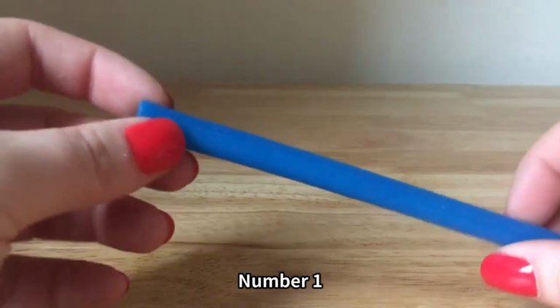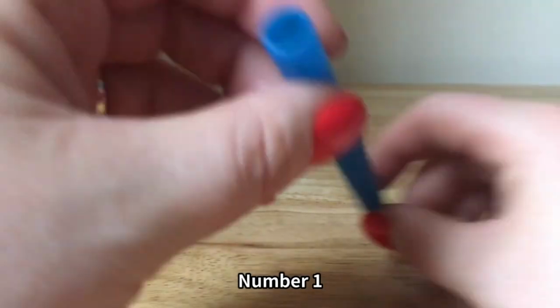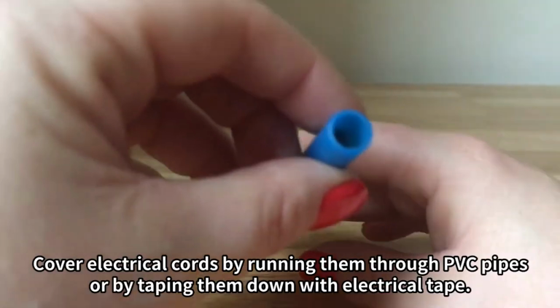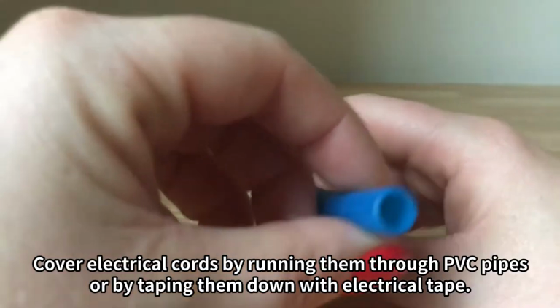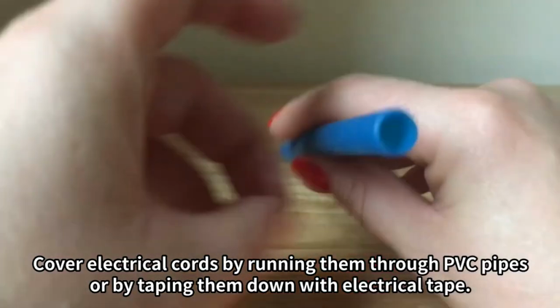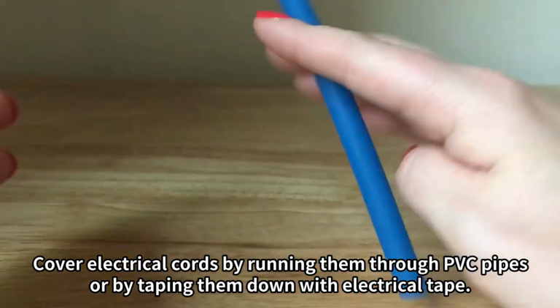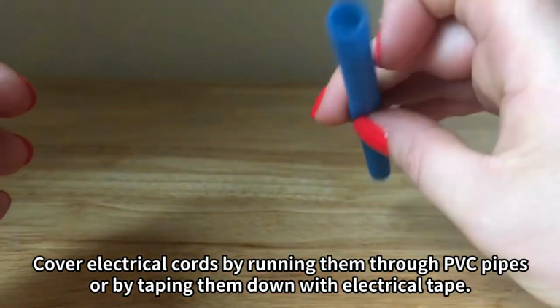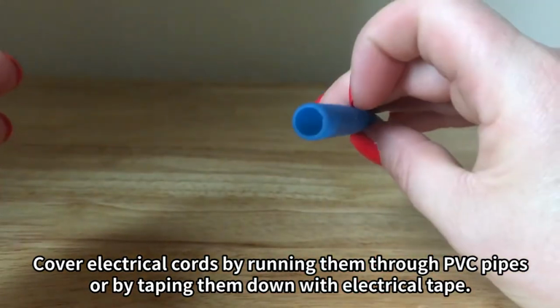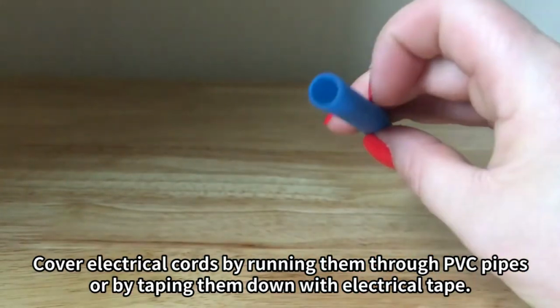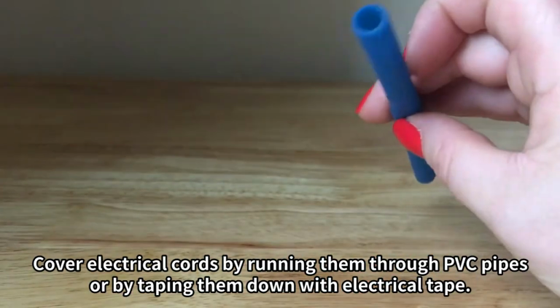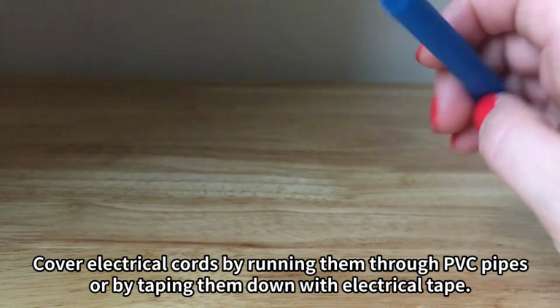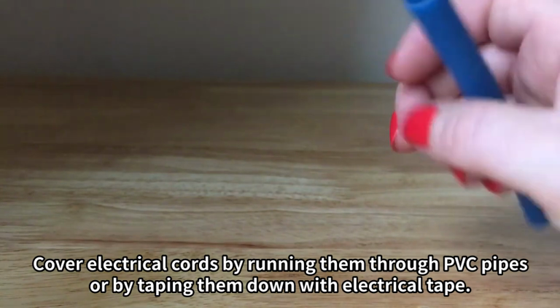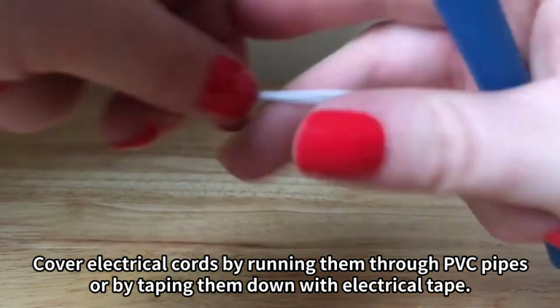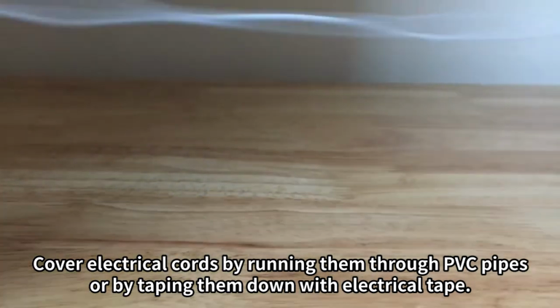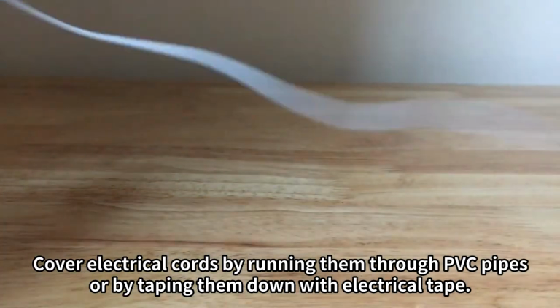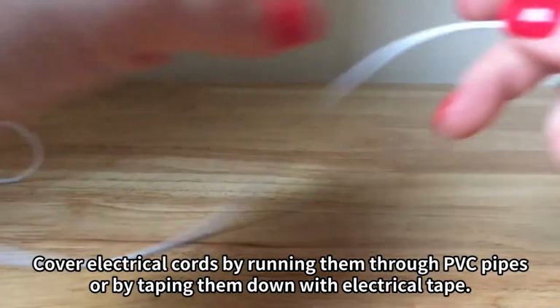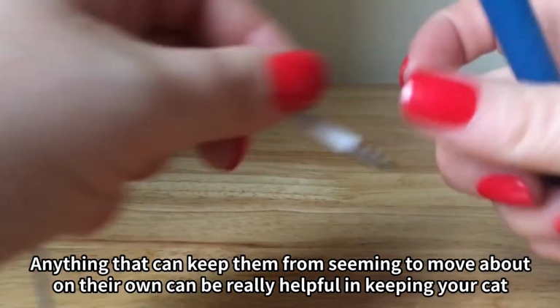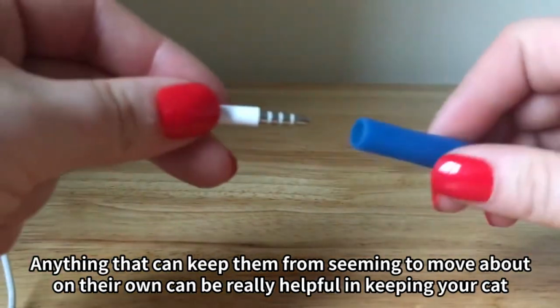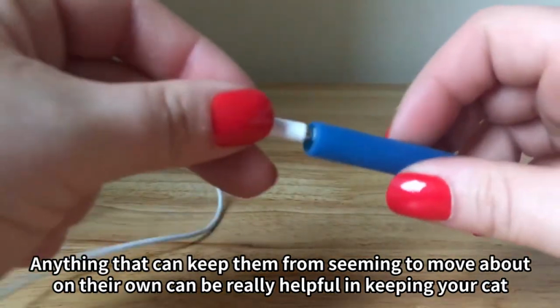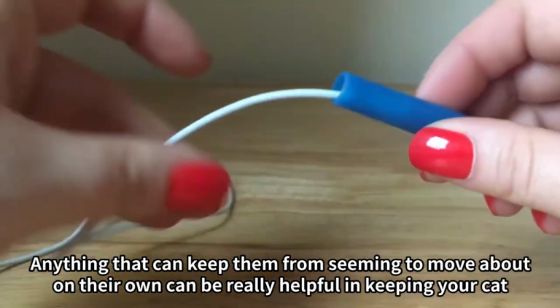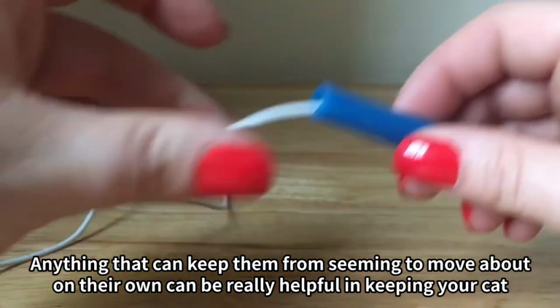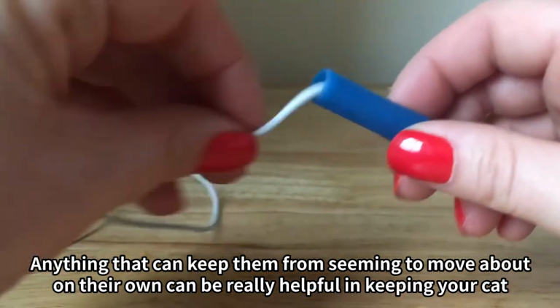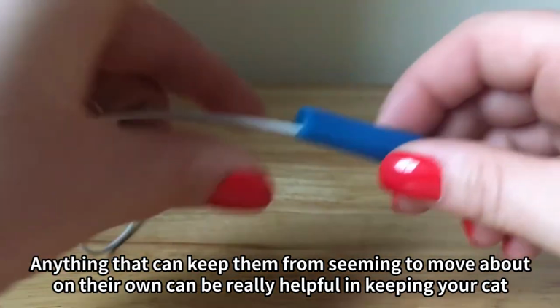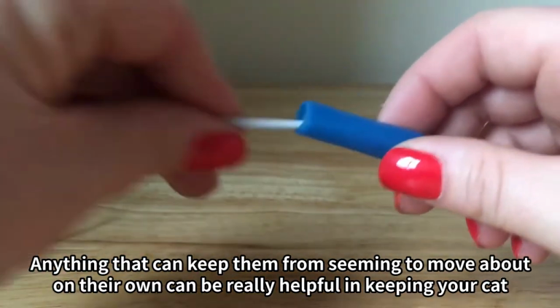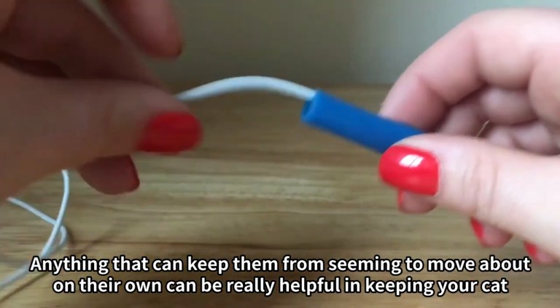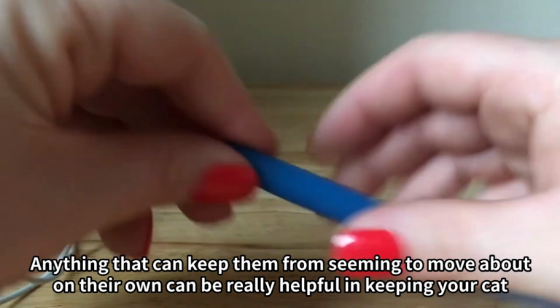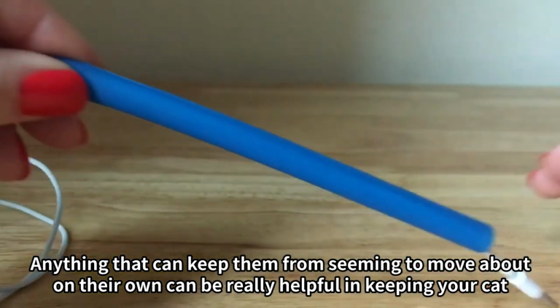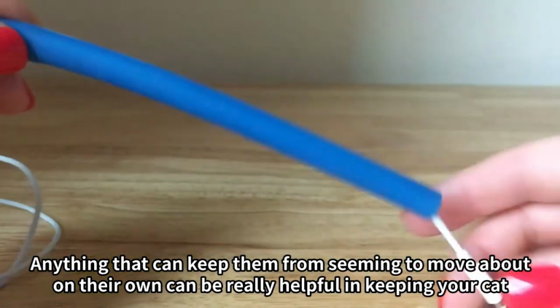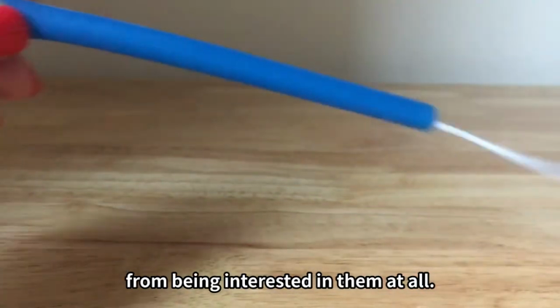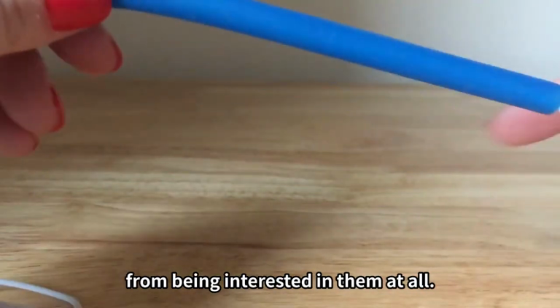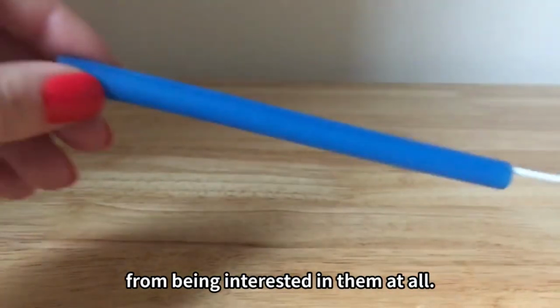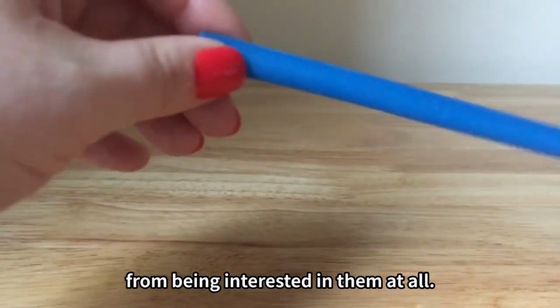Number 1: Cover electrical cords by running them through PVC pipes or by taping them down with electrical tape. Anything that can keep them from seeming to move about on their own can be really helpful in keeping your cat from being interested in them at all.